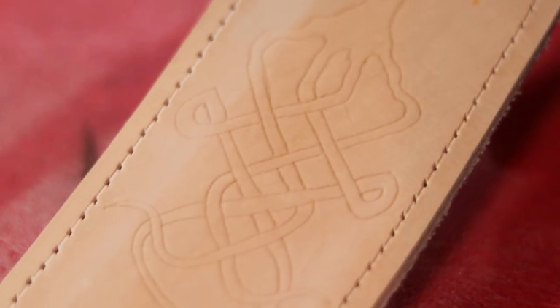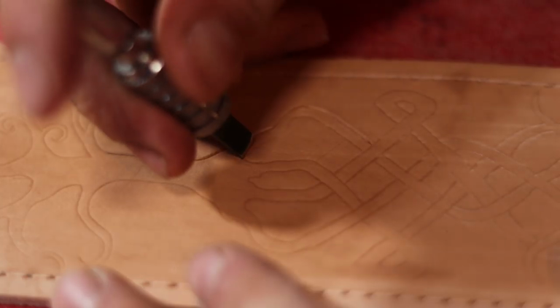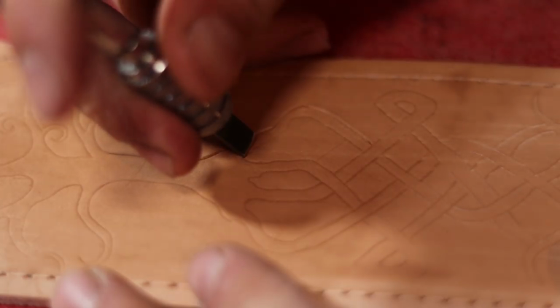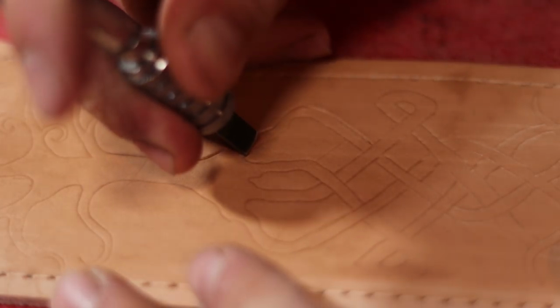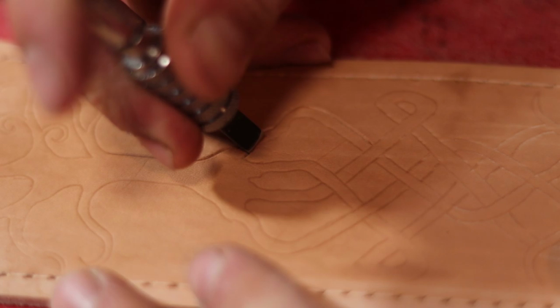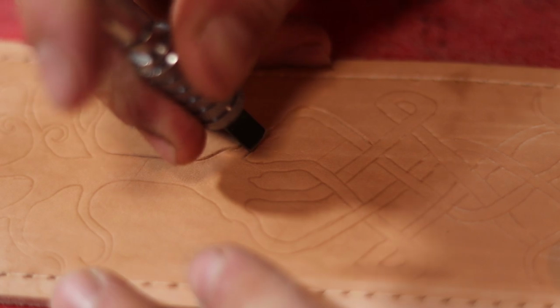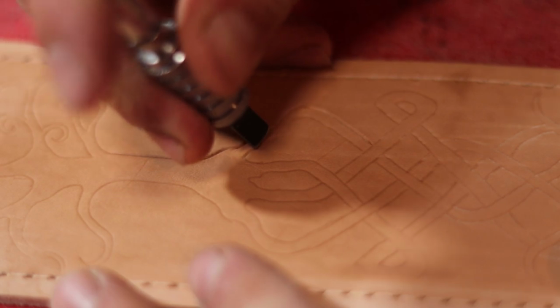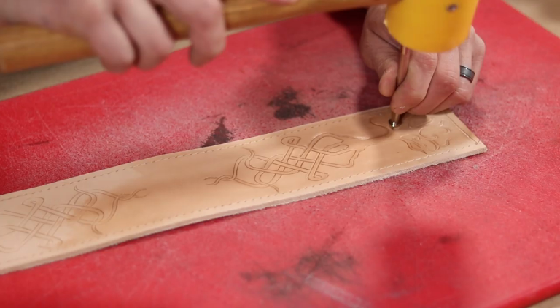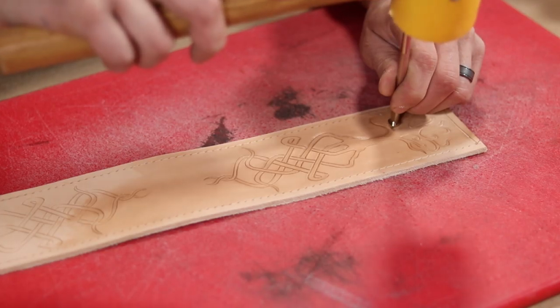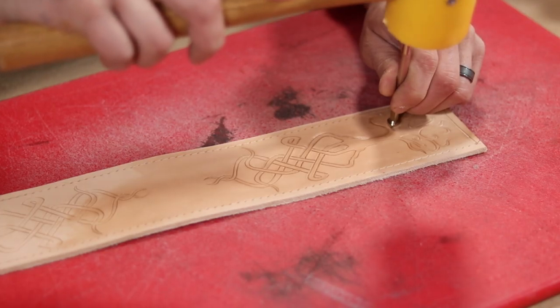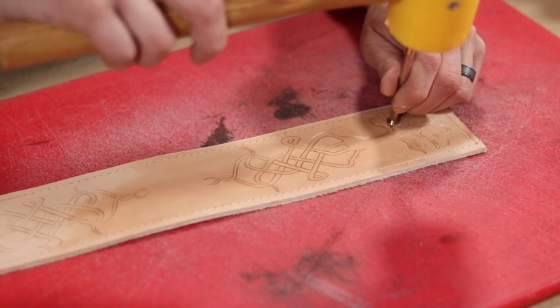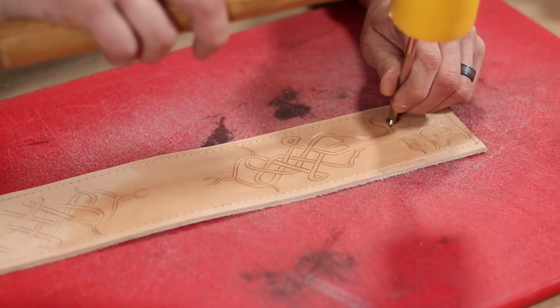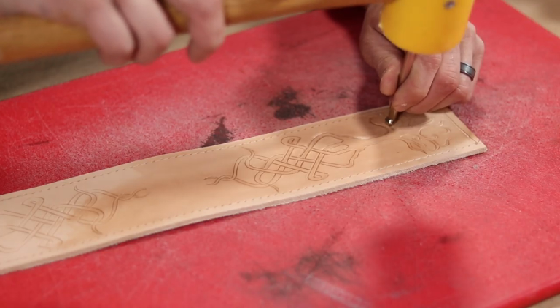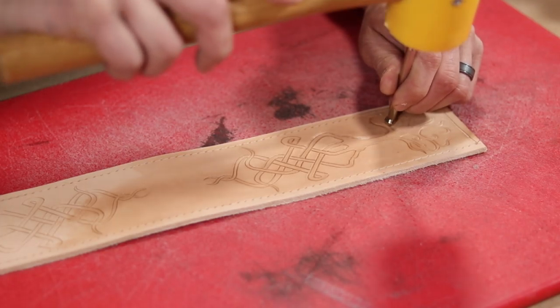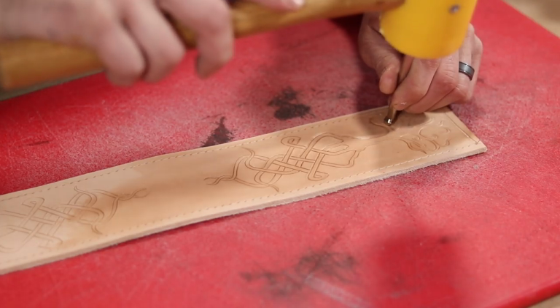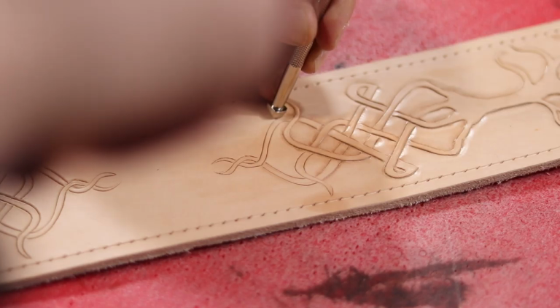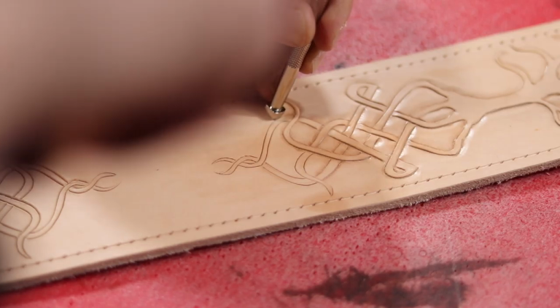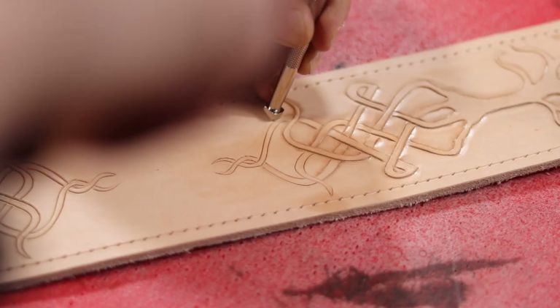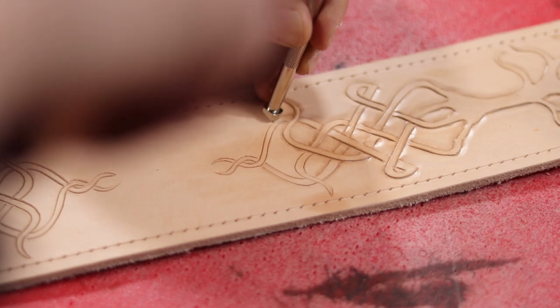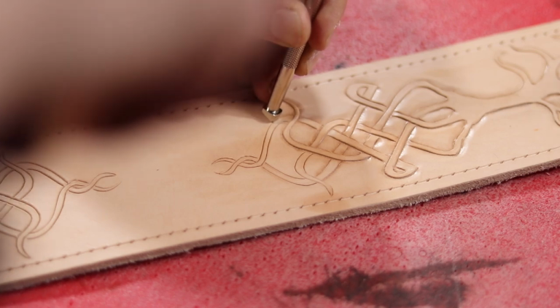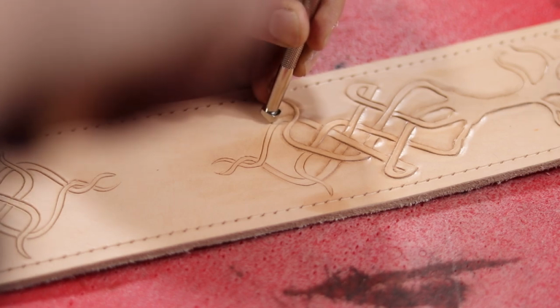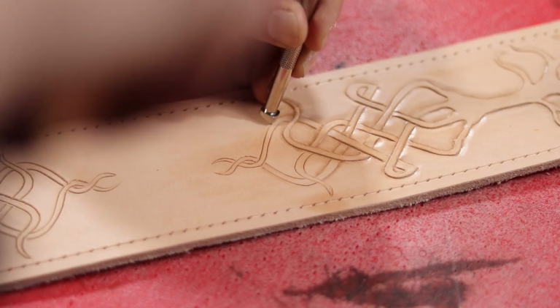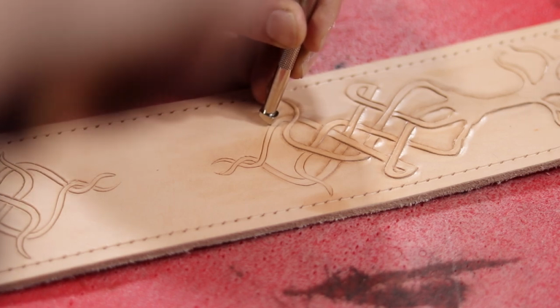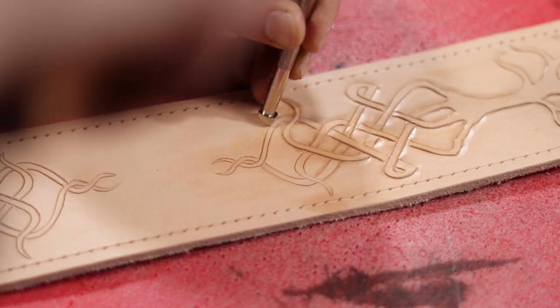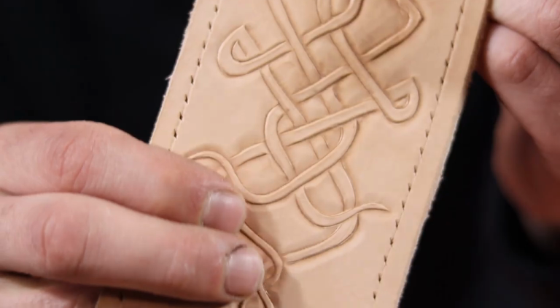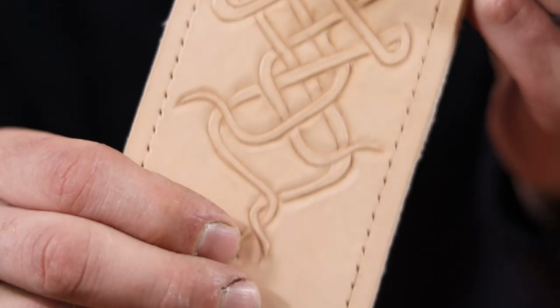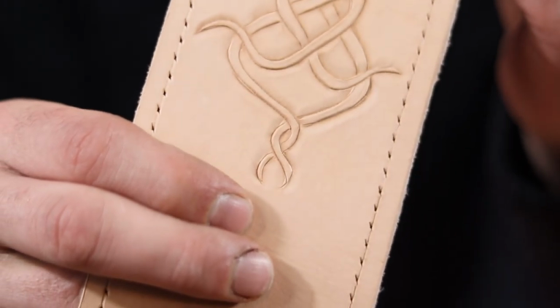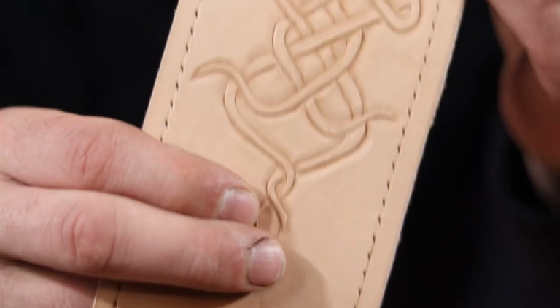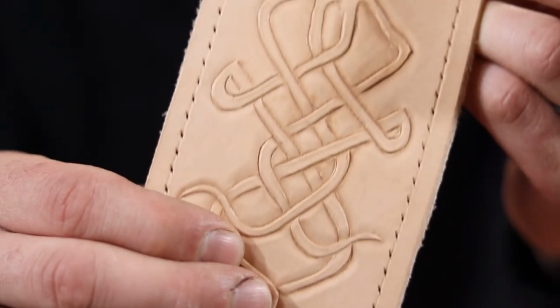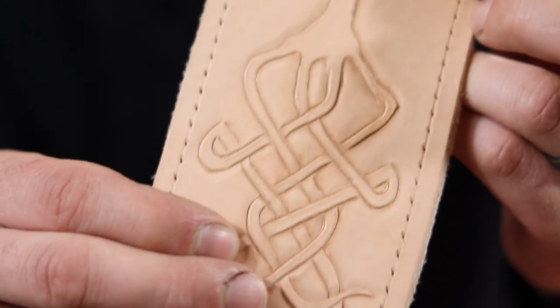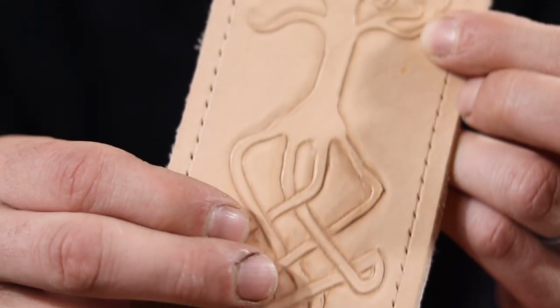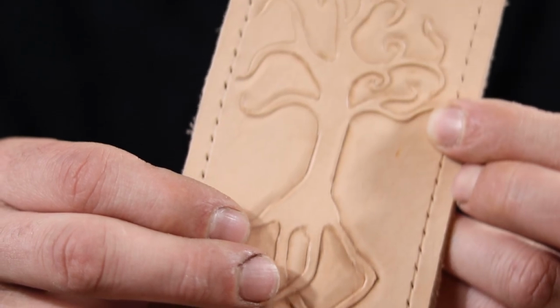I then cut that image in using my swivel knife, and then go back over it with a bevel stamp just to give it more depth and separate it from the rest of the piece, resulting in this really satisfying raised design.